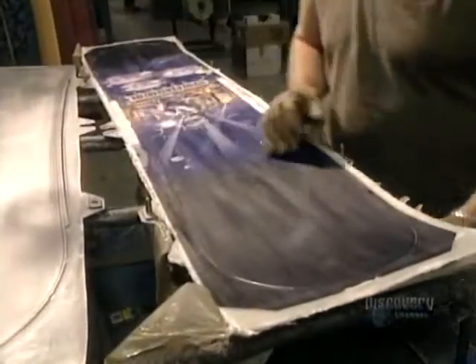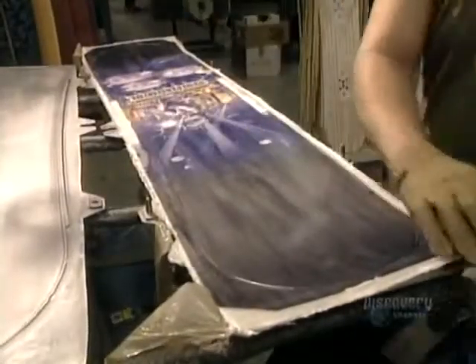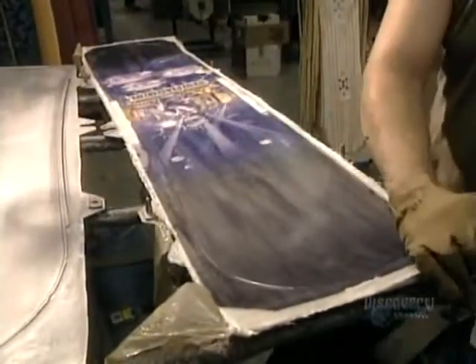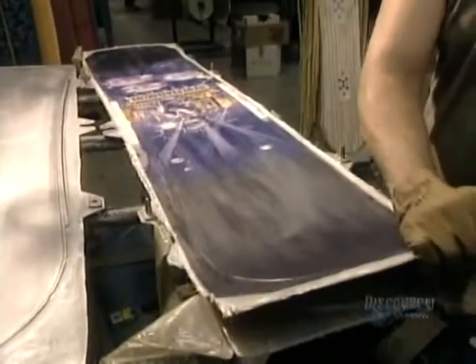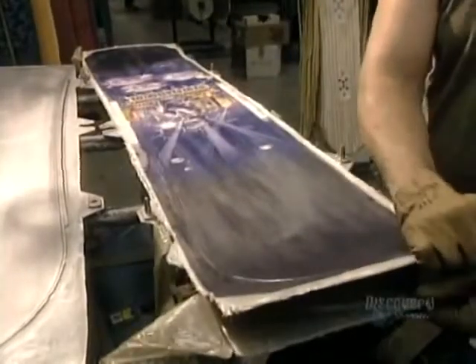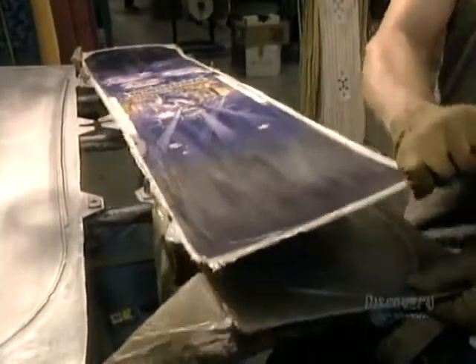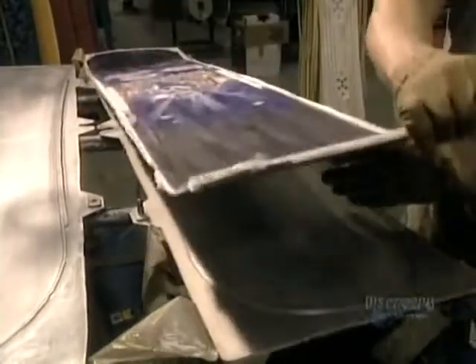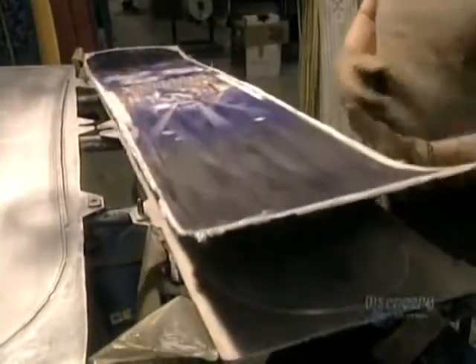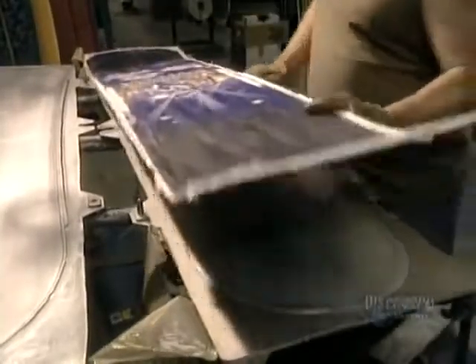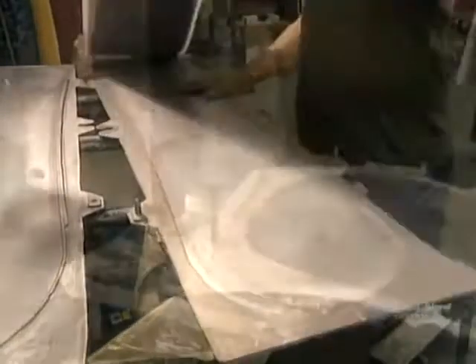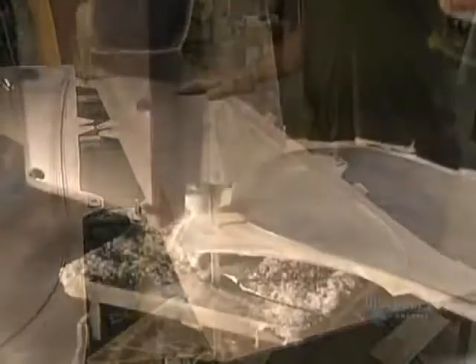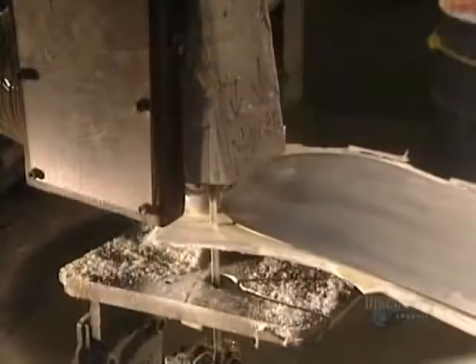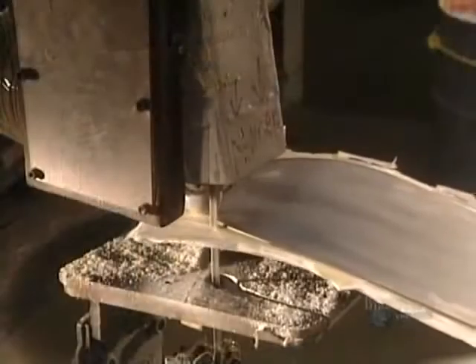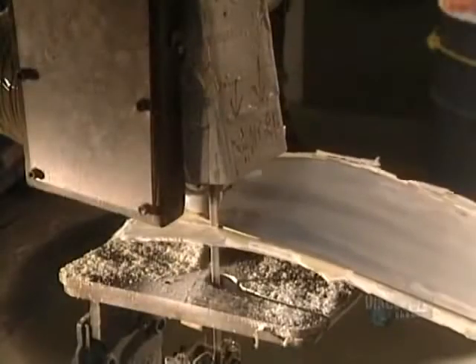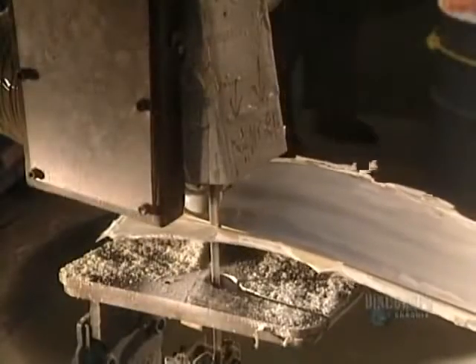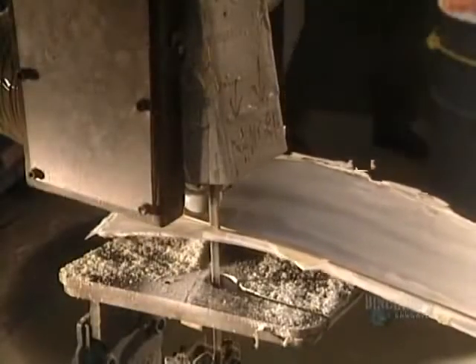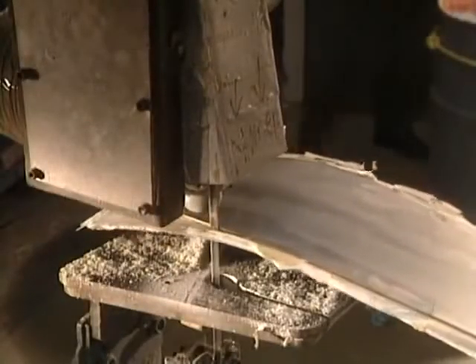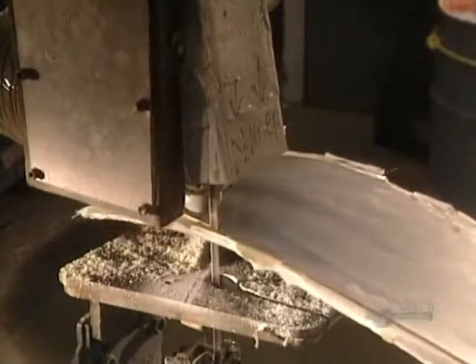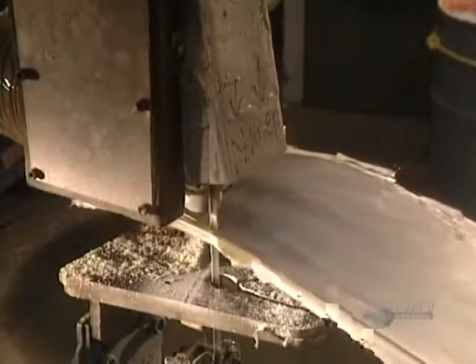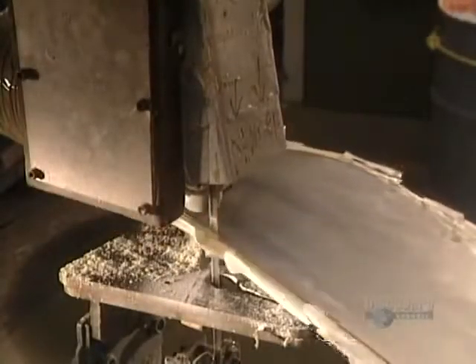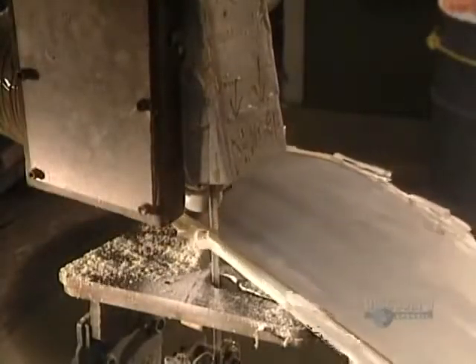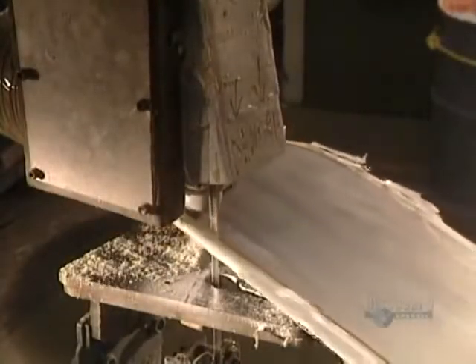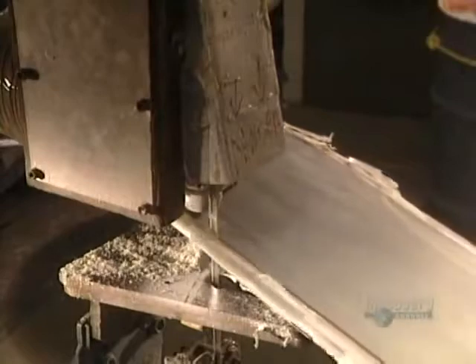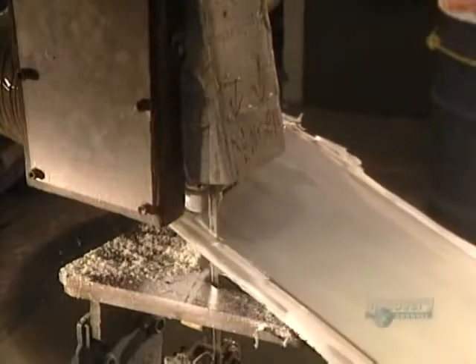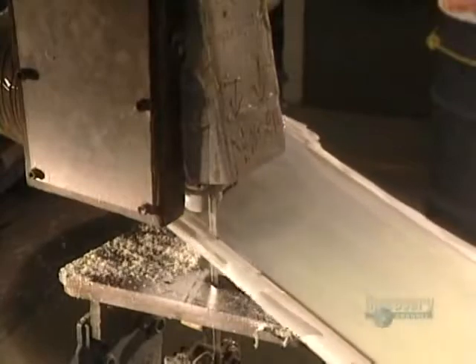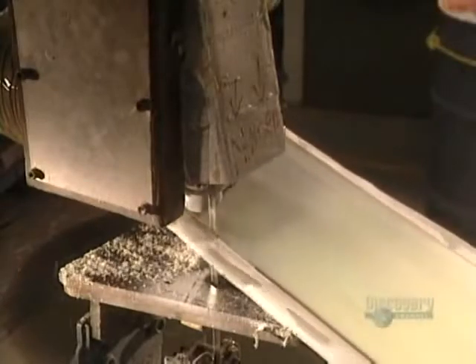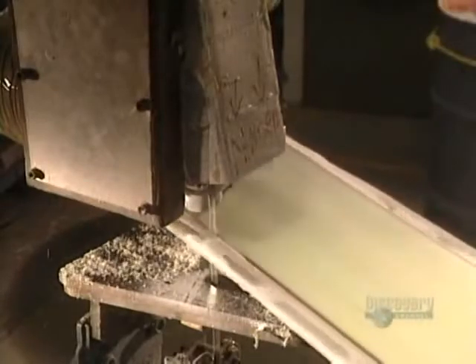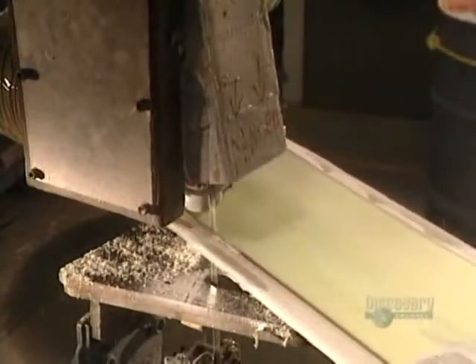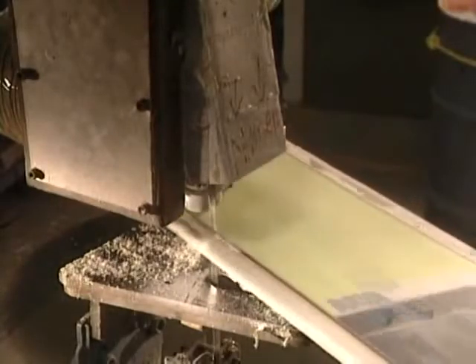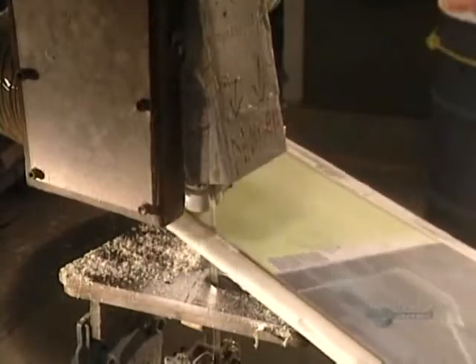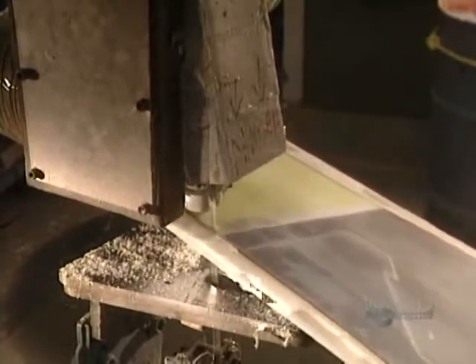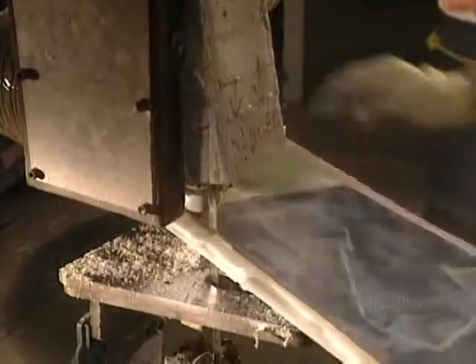The board comes out of the mold and any excess epoxy and wood are removed by a band saw. To achieve a perfect cut, the saw blade is changed every 50 boards. It's highly precise work and totally manual.